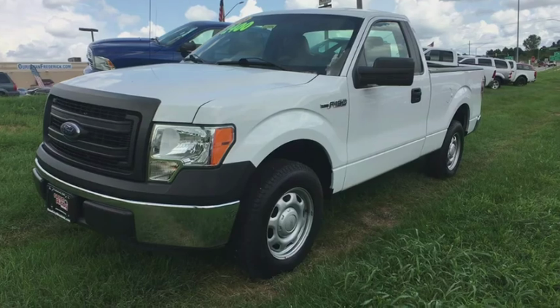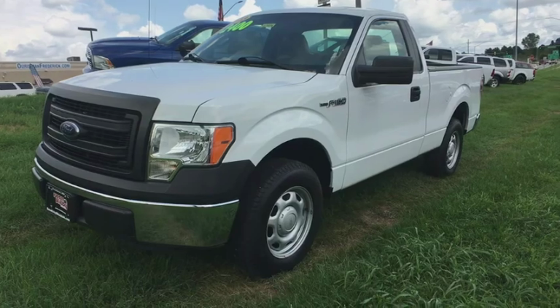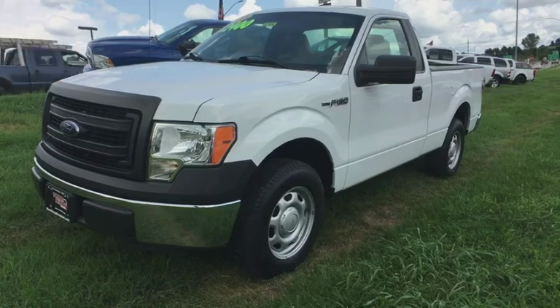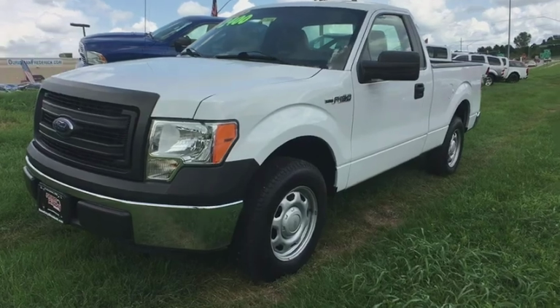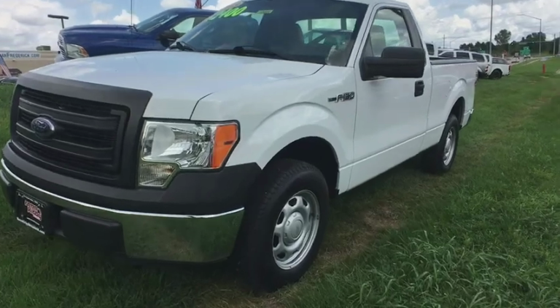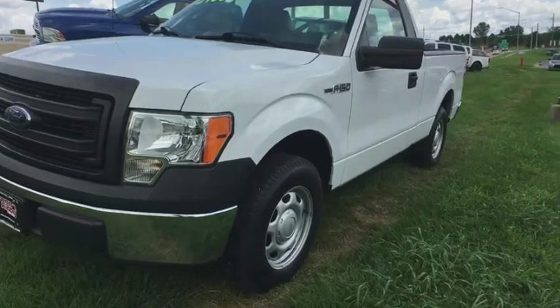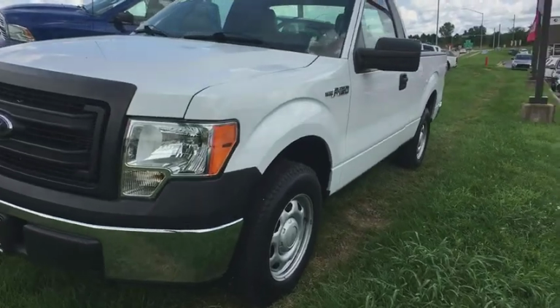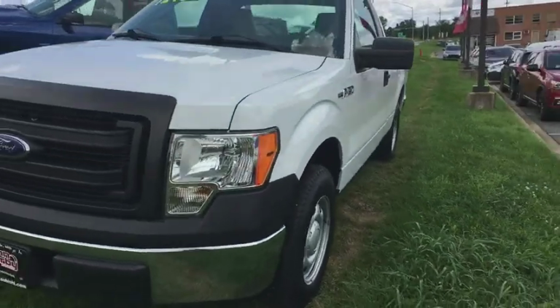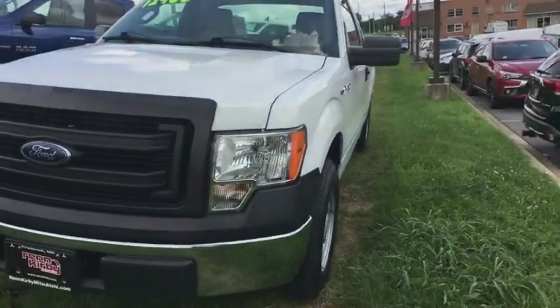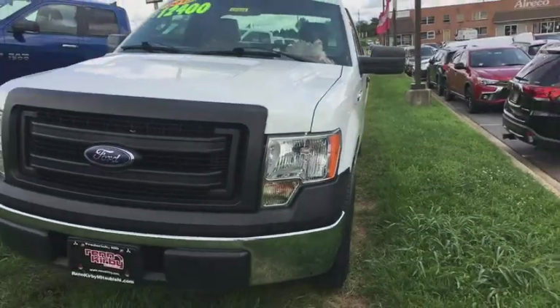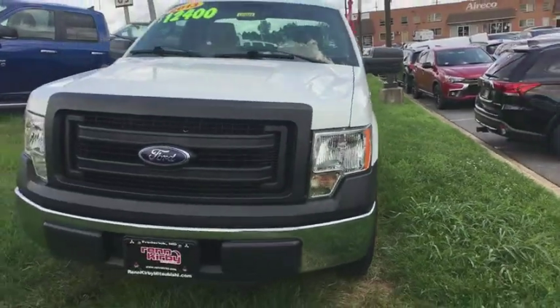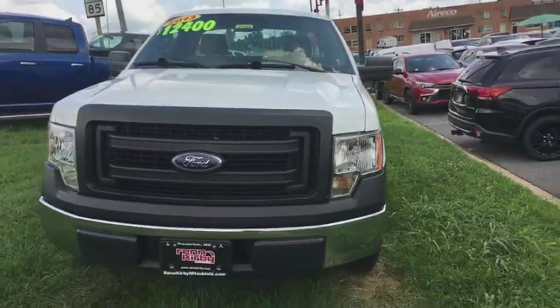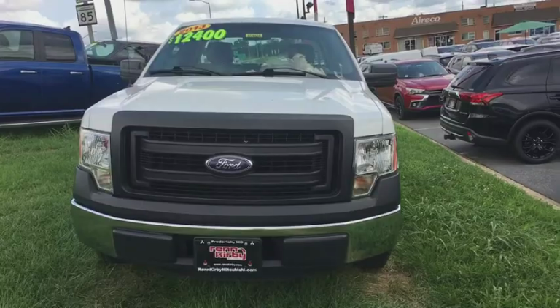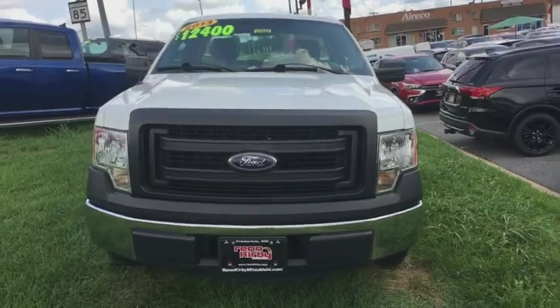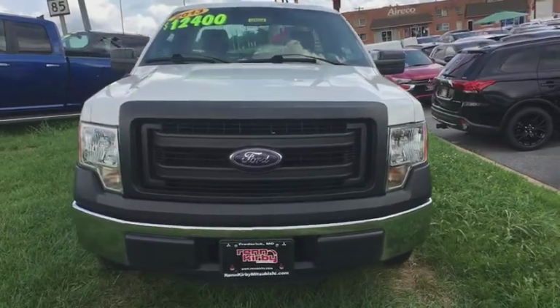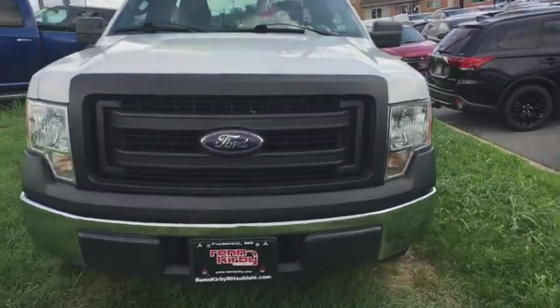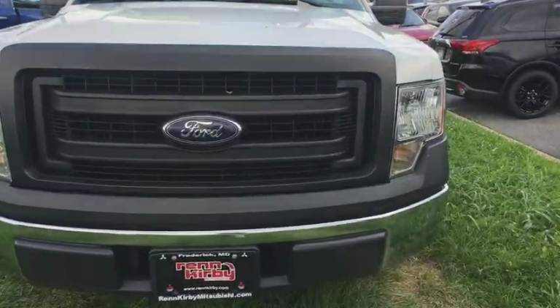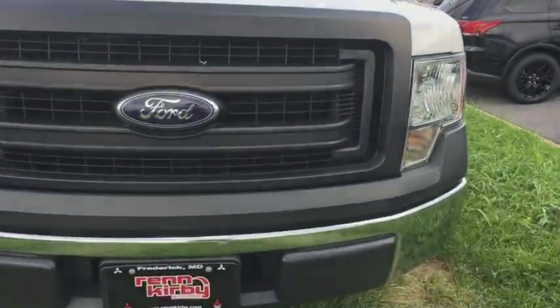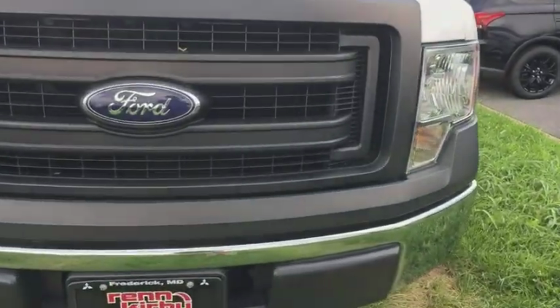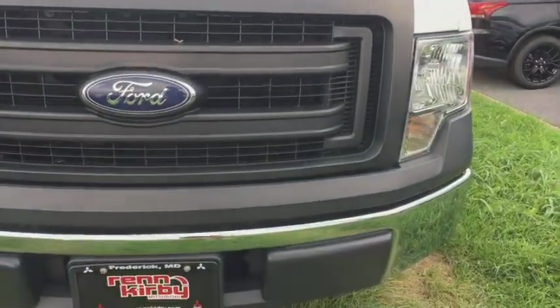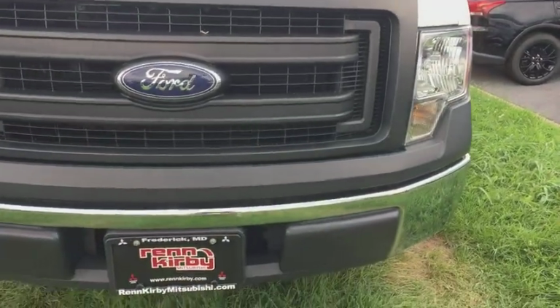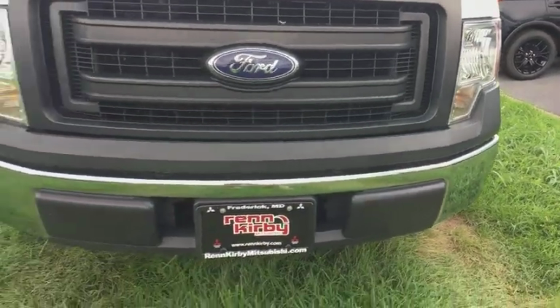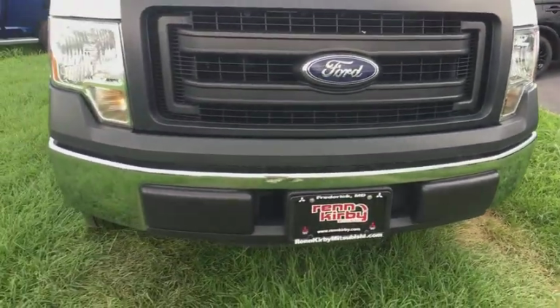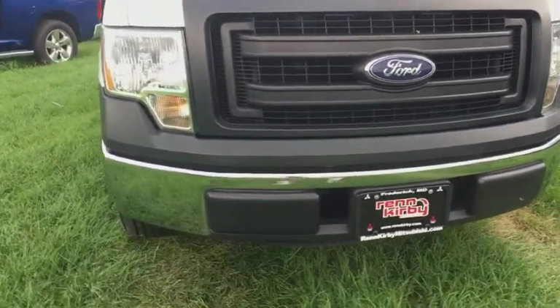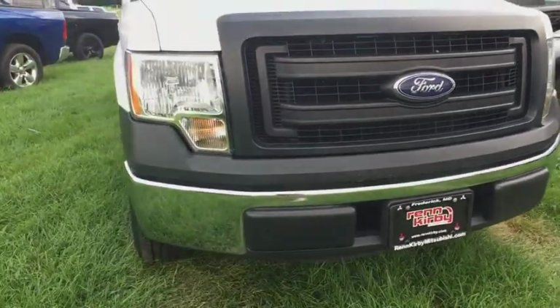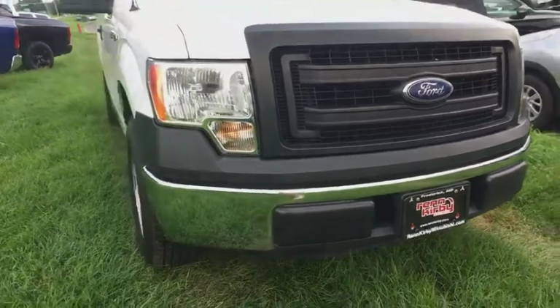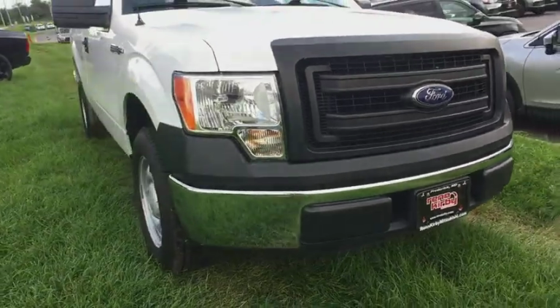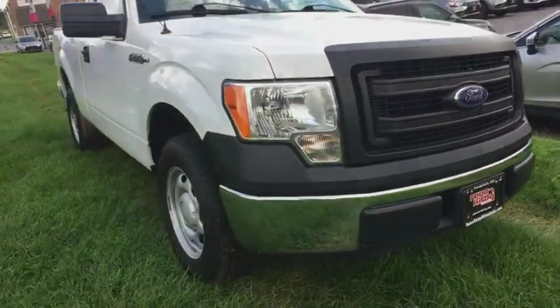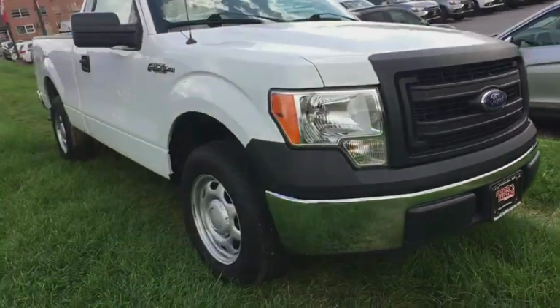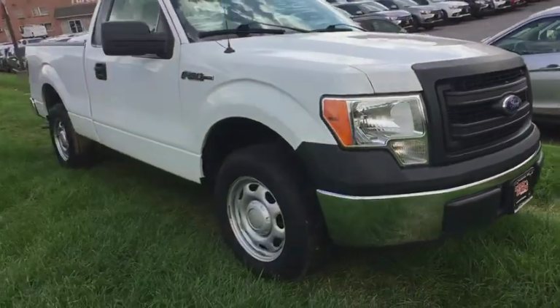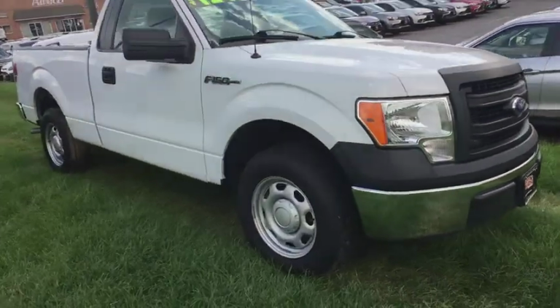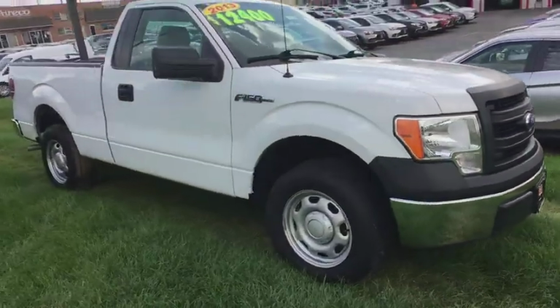The 2013 Ford F-150. A Ford F-150 knows how to handle any situation. It's built to follow orders. No whining. This vehicle has less than 95,000 miles.